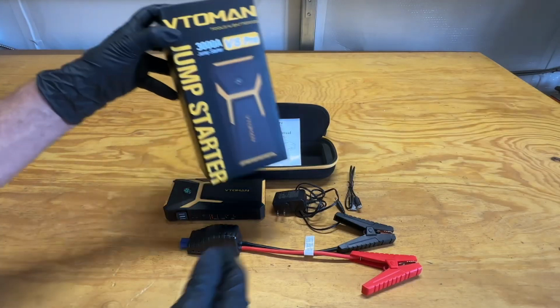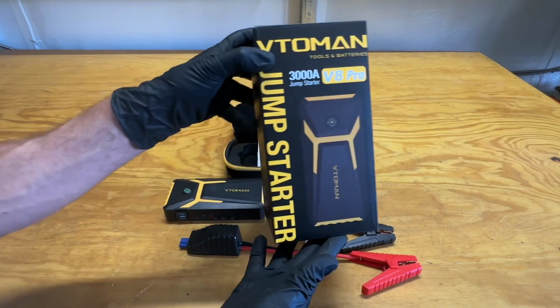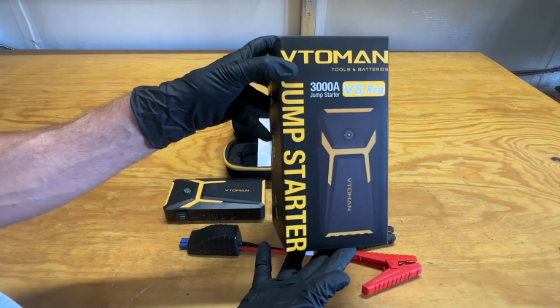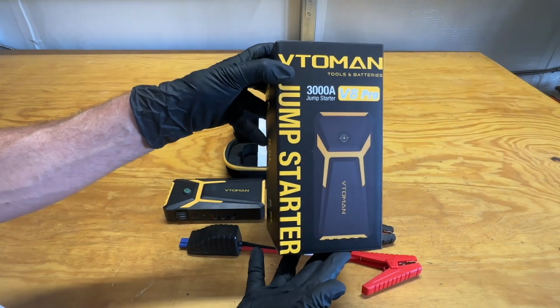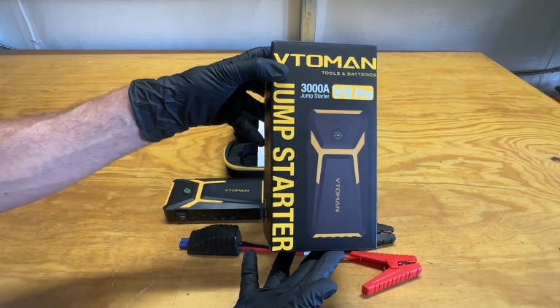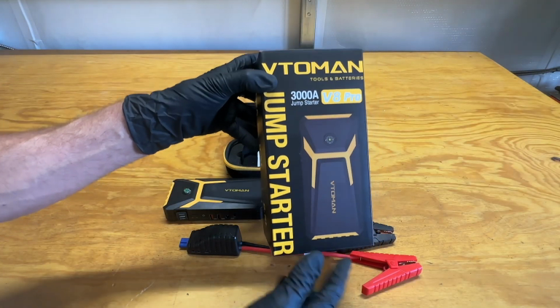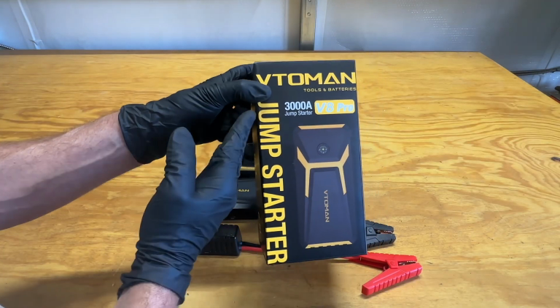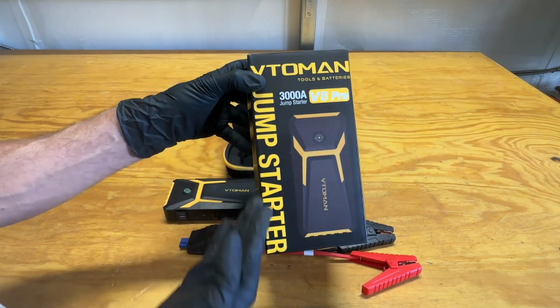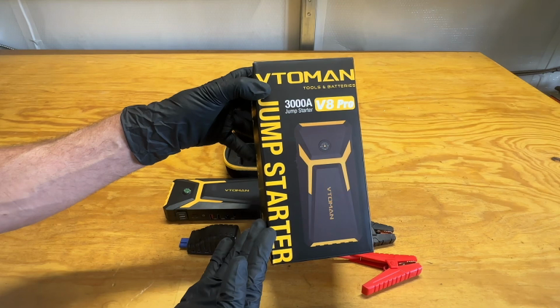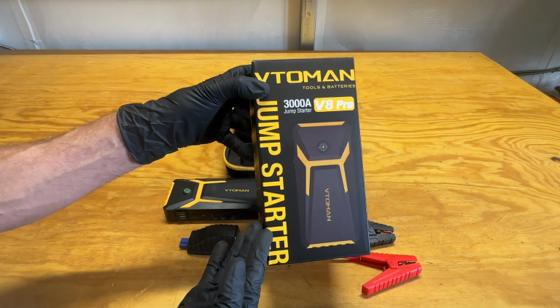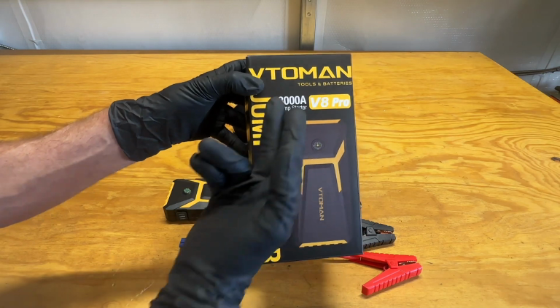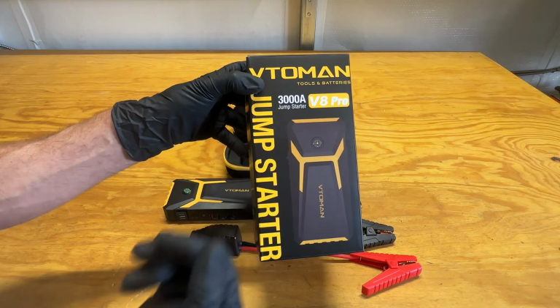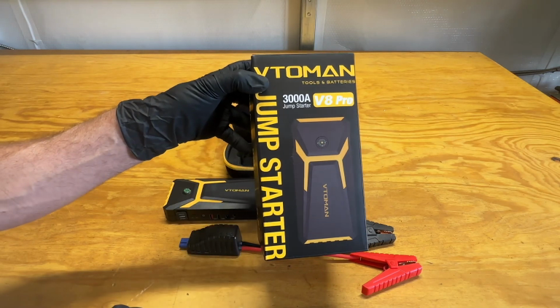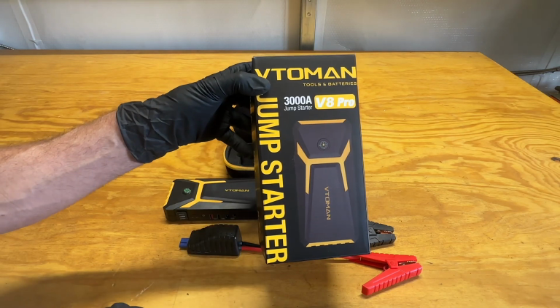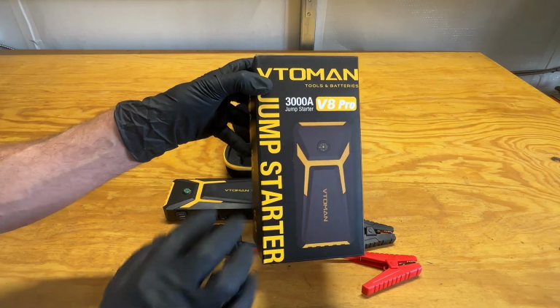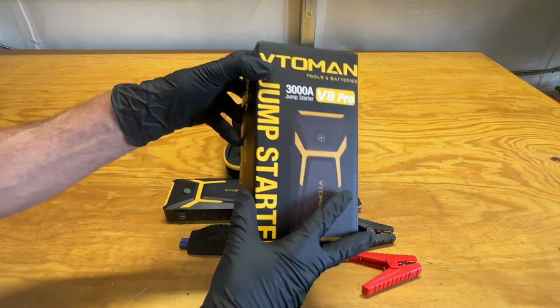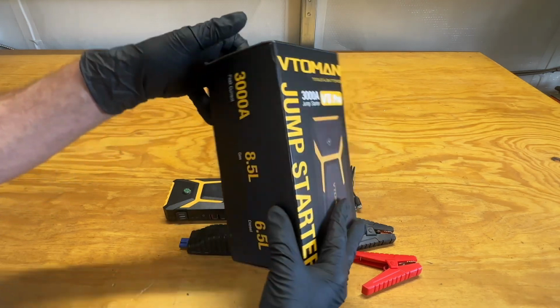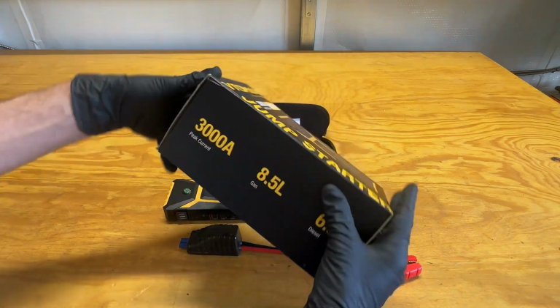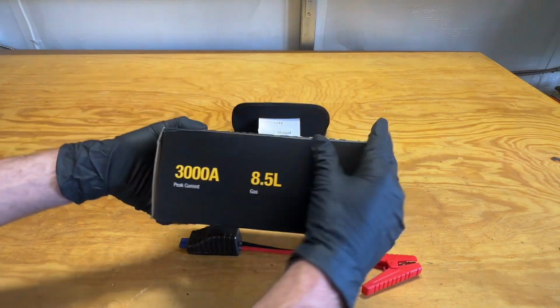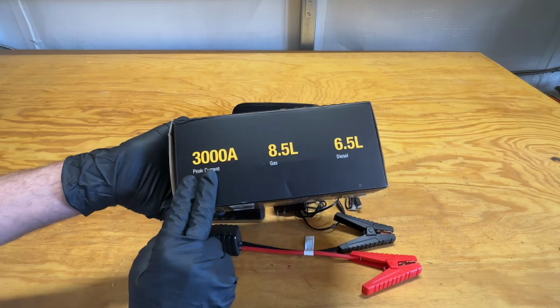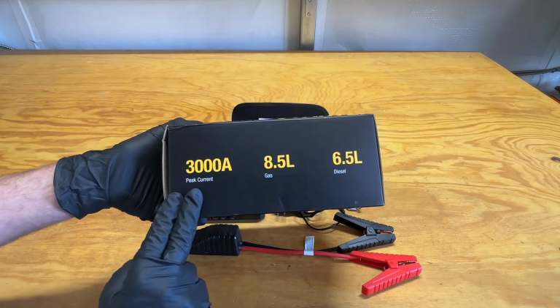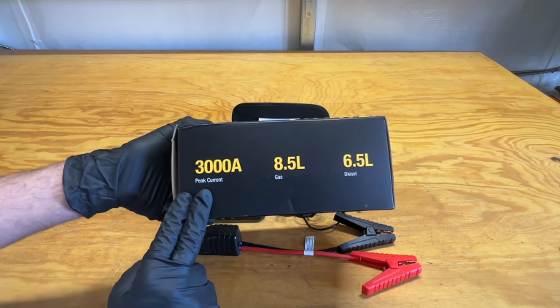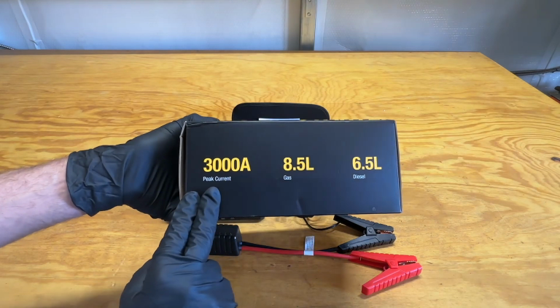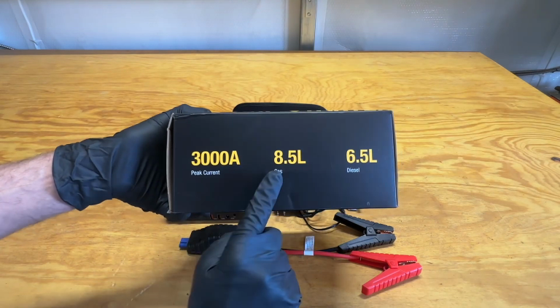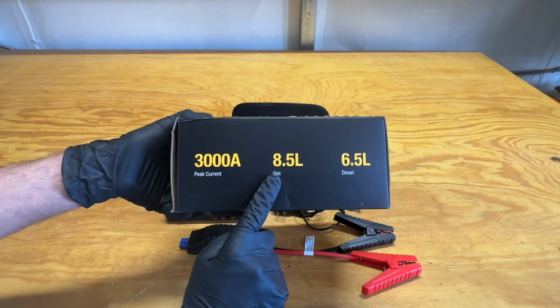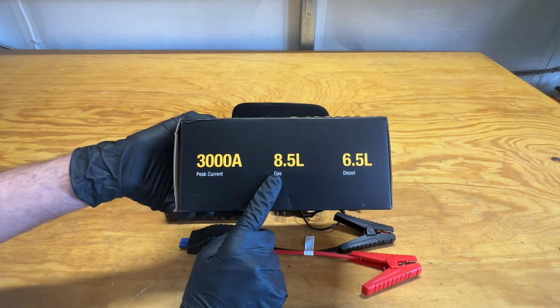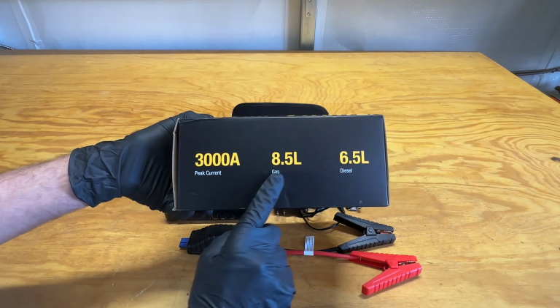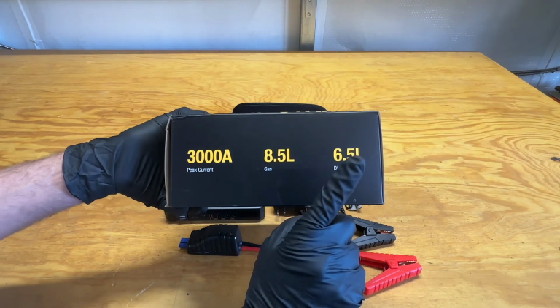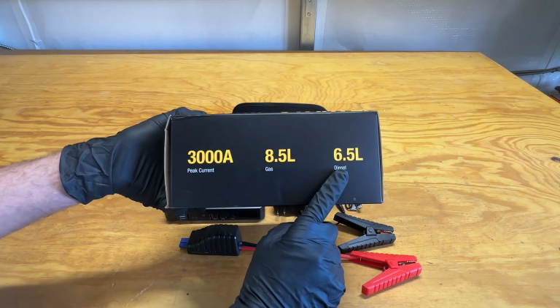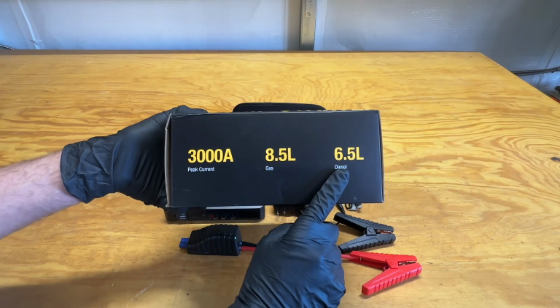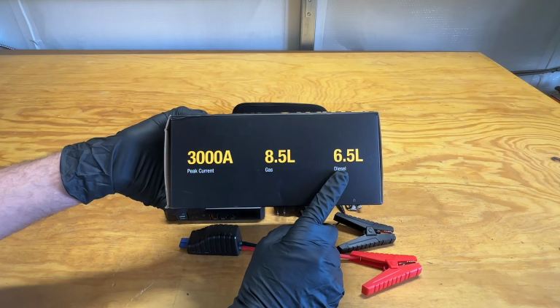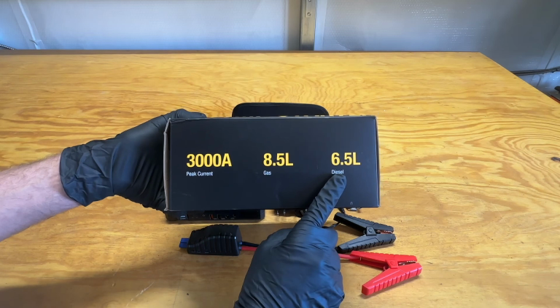Hey everyone, today we are reviewing Veto Man's Jump Starter. This is the V8 Pro model, rated at 3,000 amps on the peak current, up to 8.5 liter on the gas and up to 6.5 liter on the diesel.